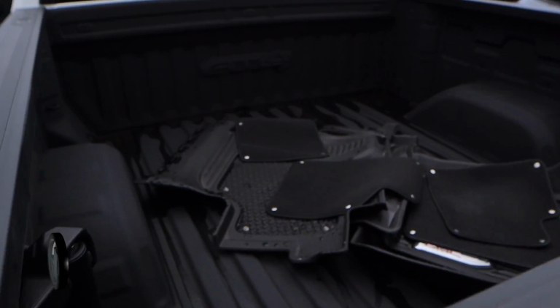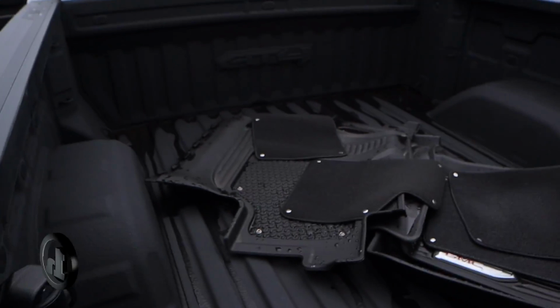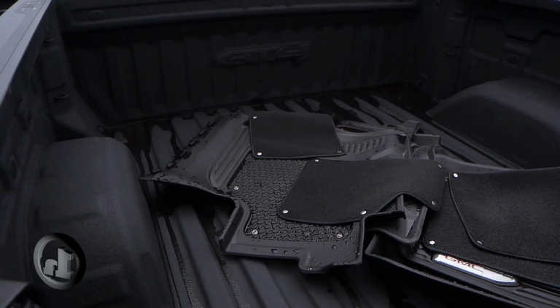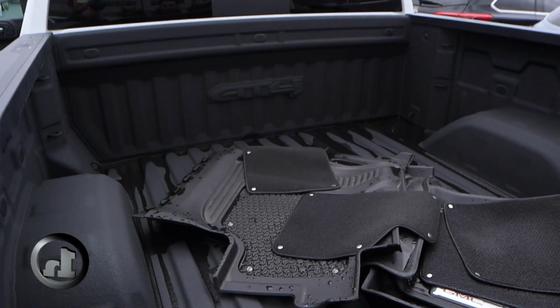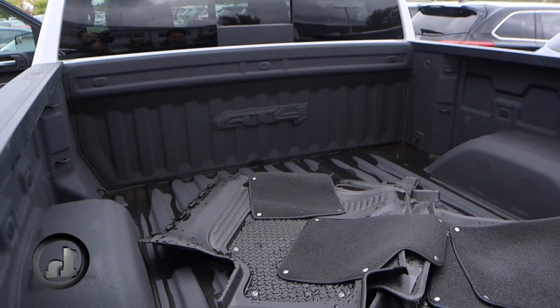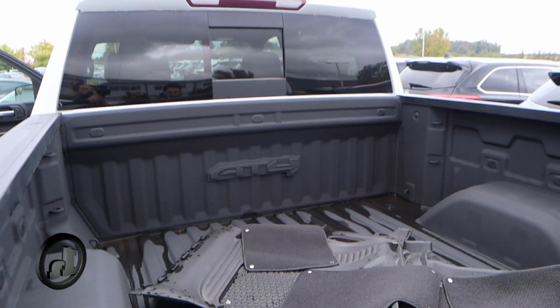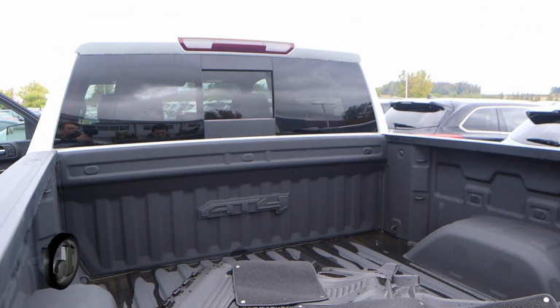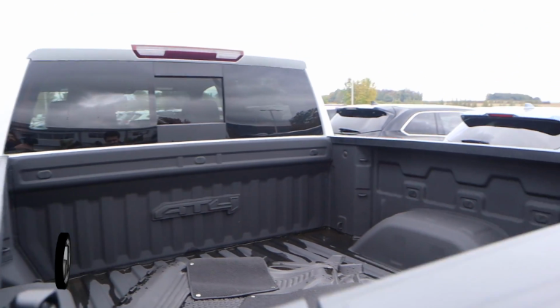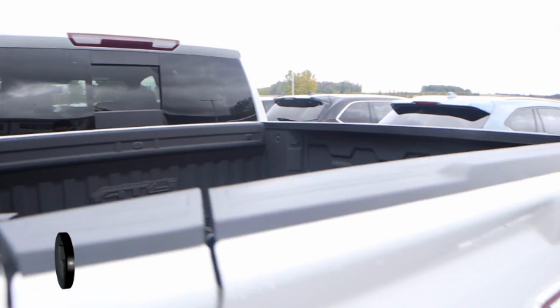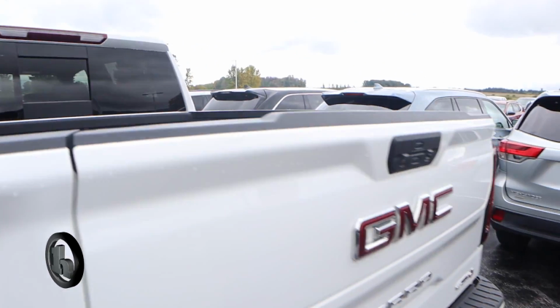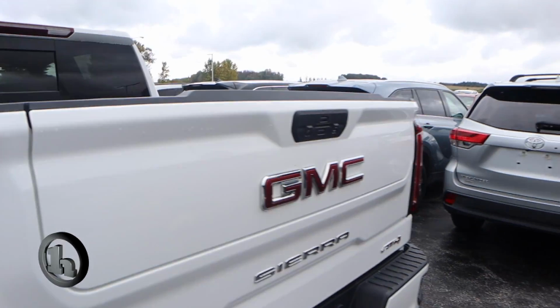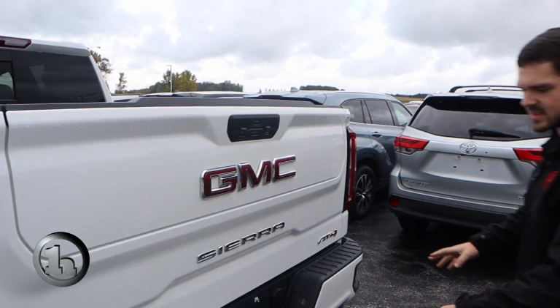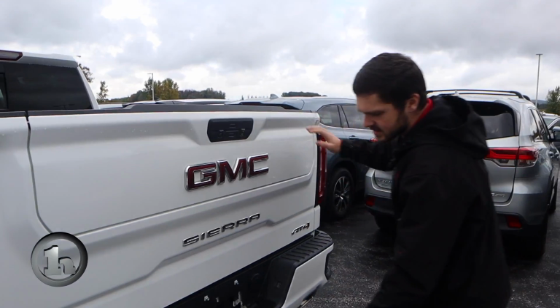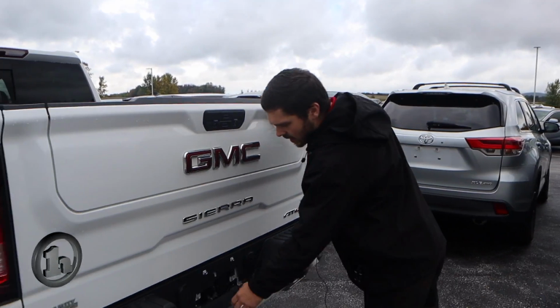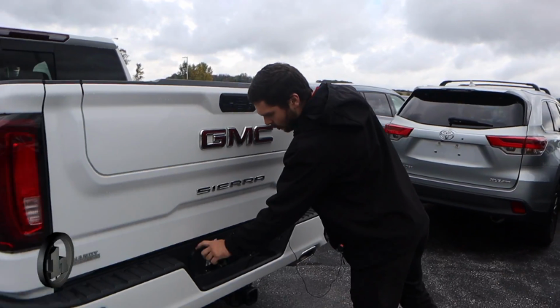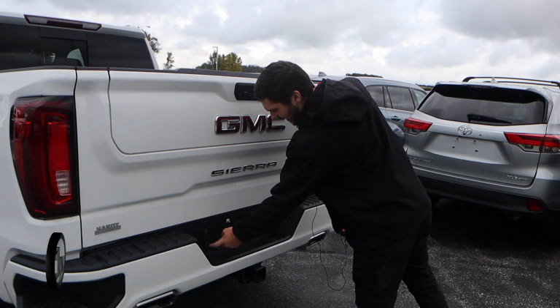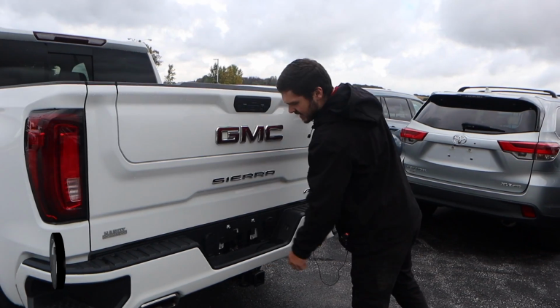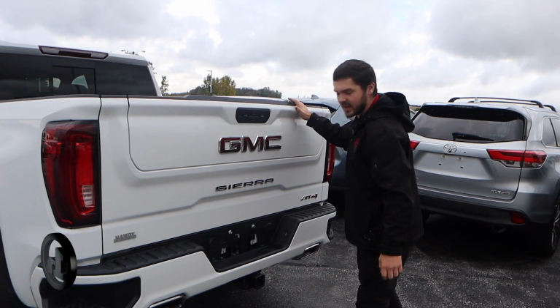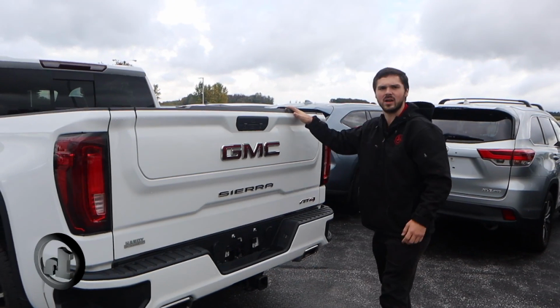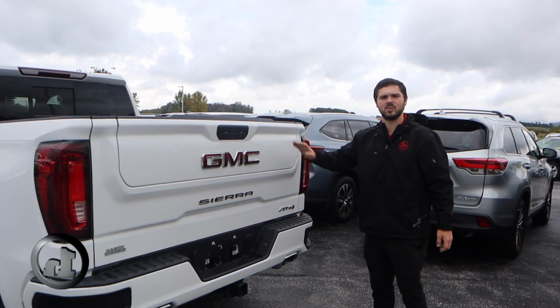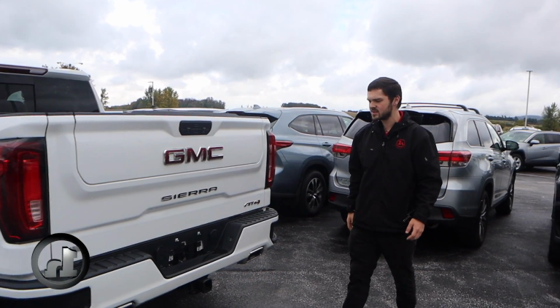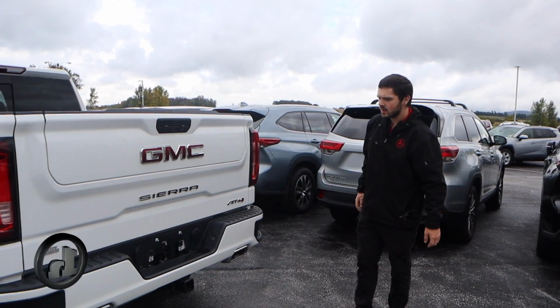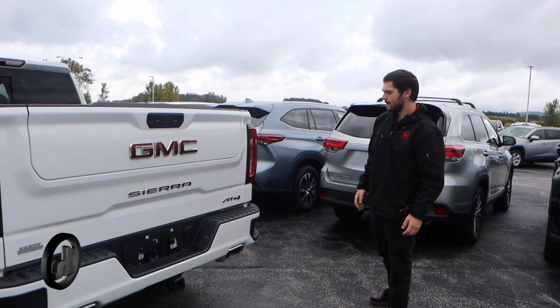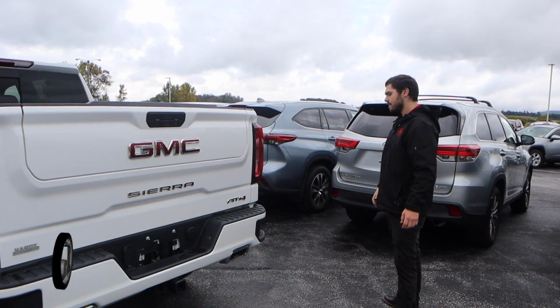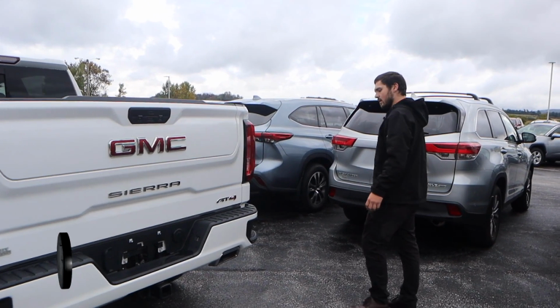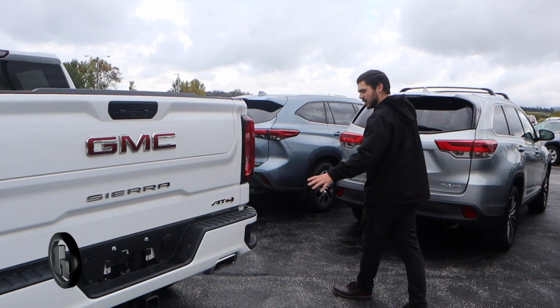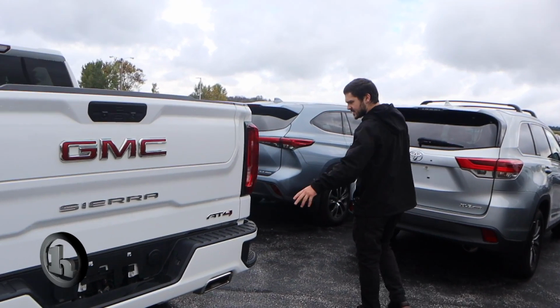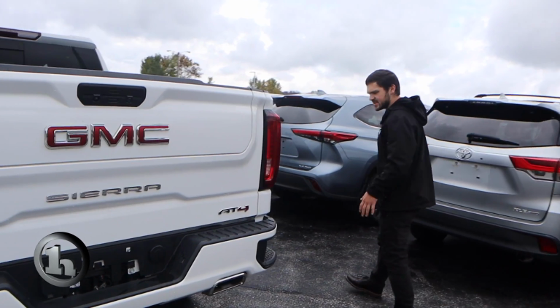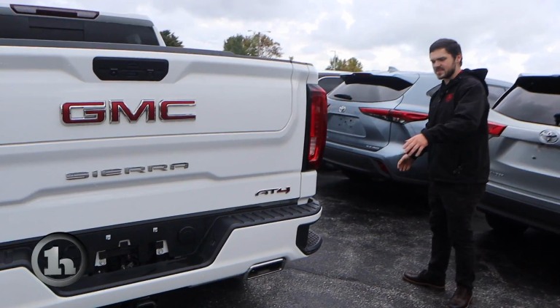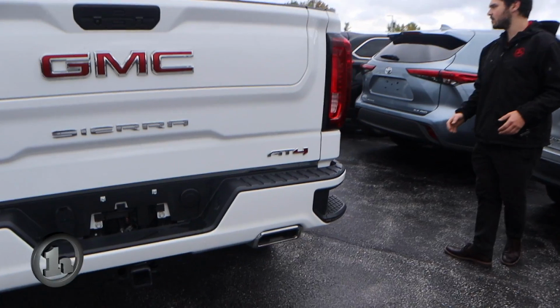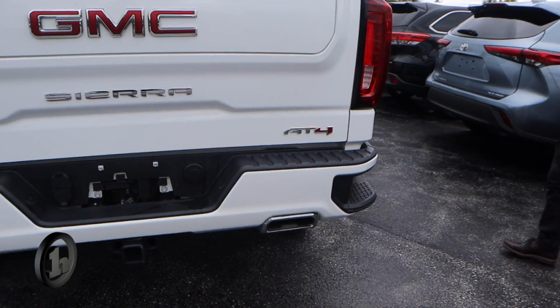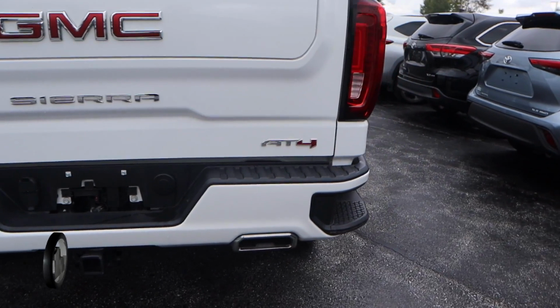Sliding rear window, backup cameras, dual exhaust, a 4-pin and a 7-pin trailering plugs, and built-in steps there on the bumper.